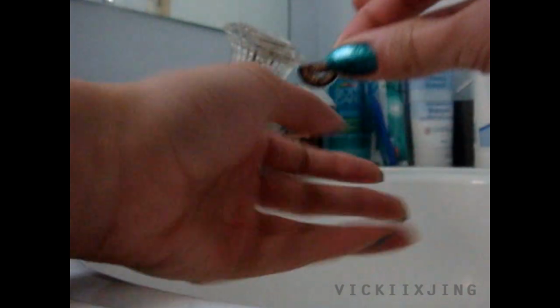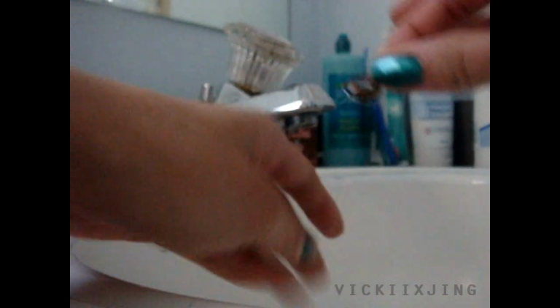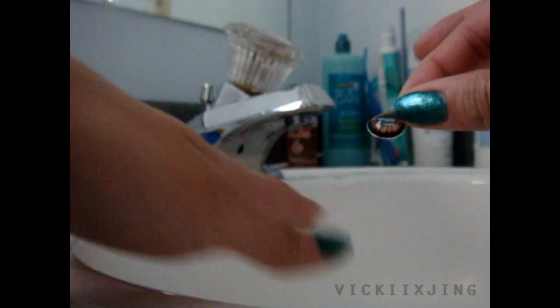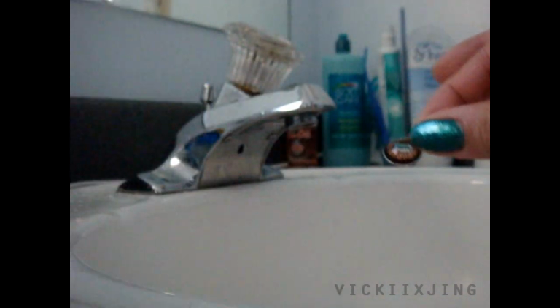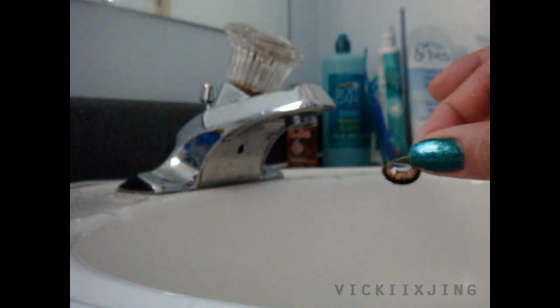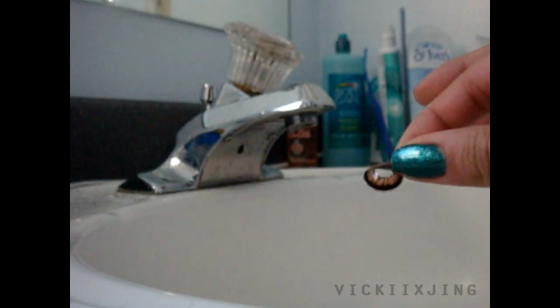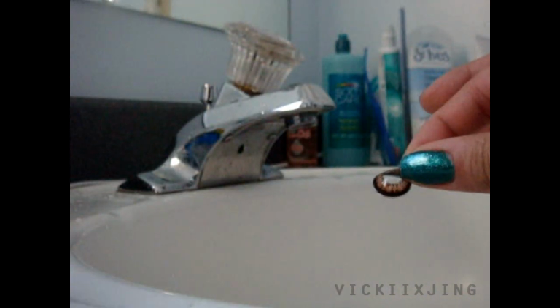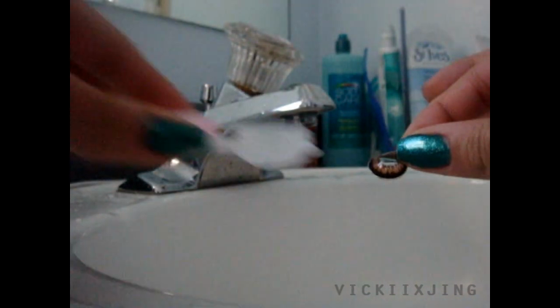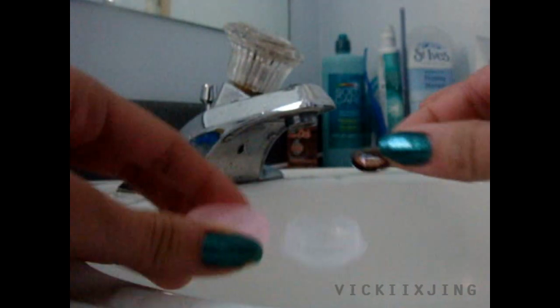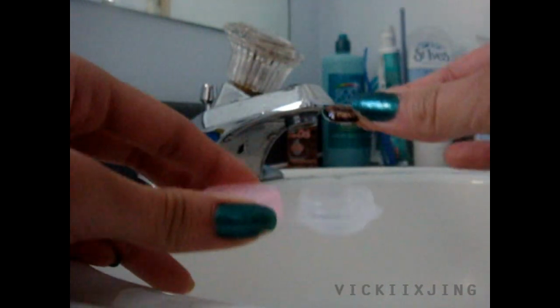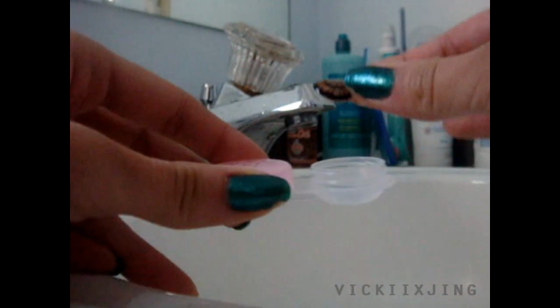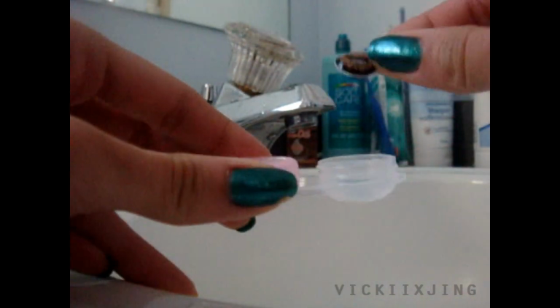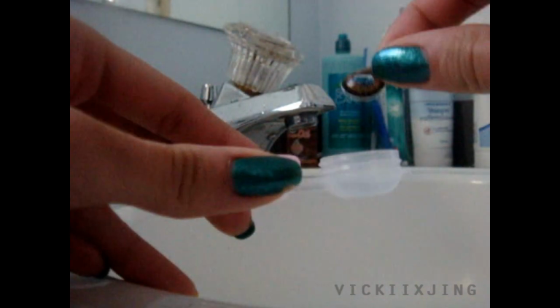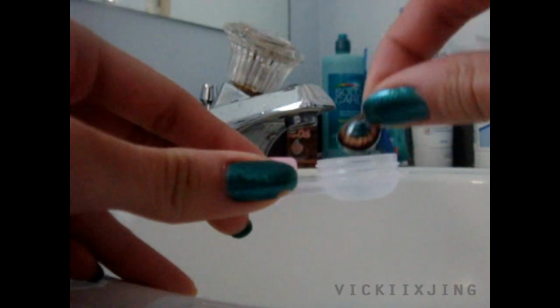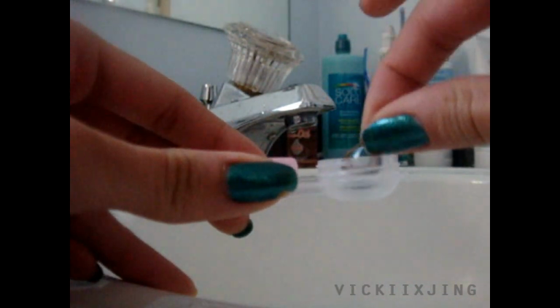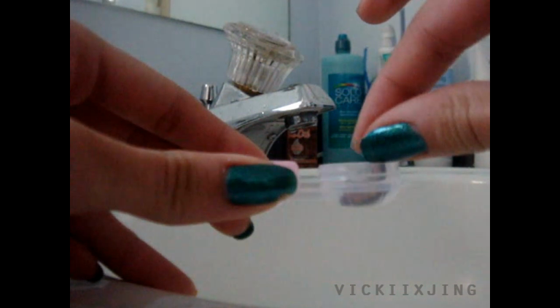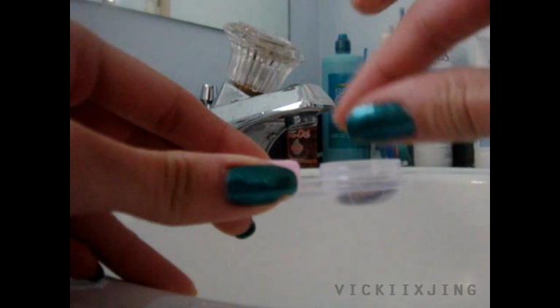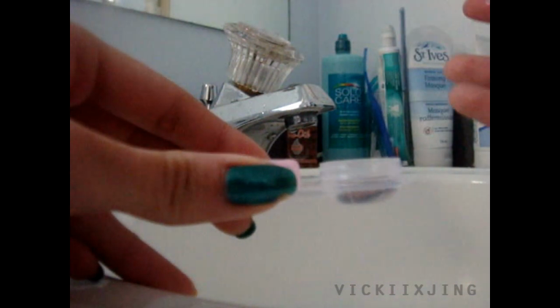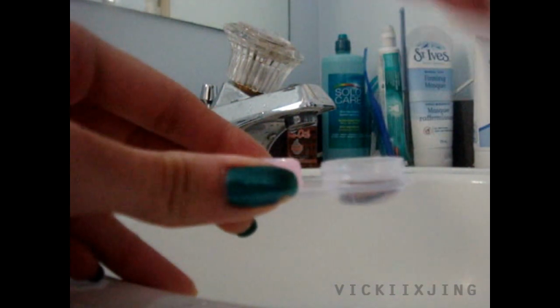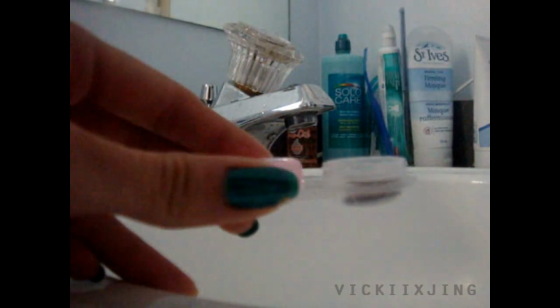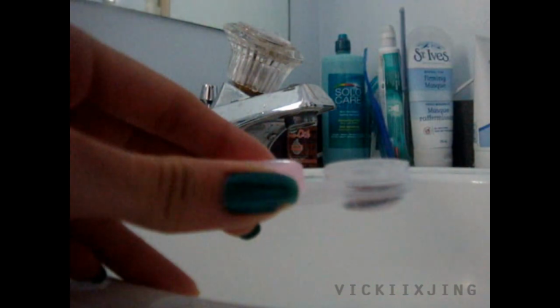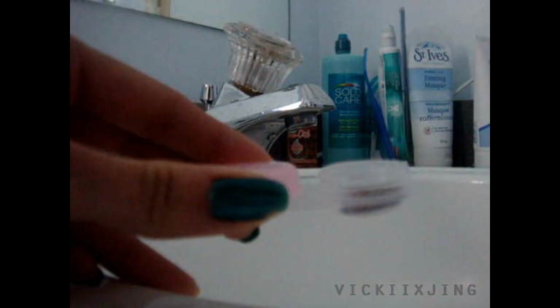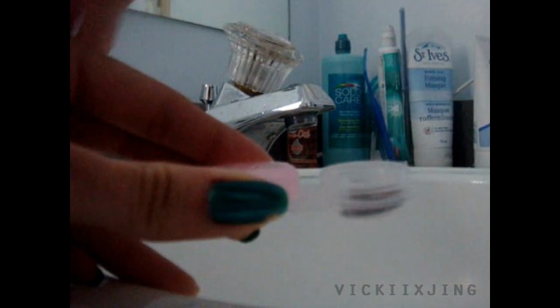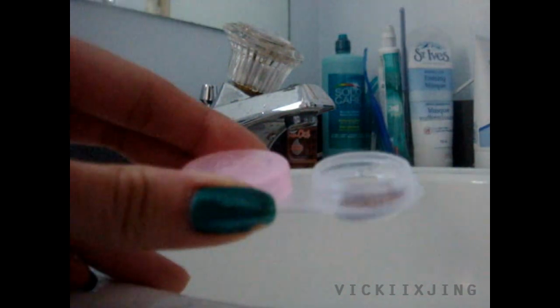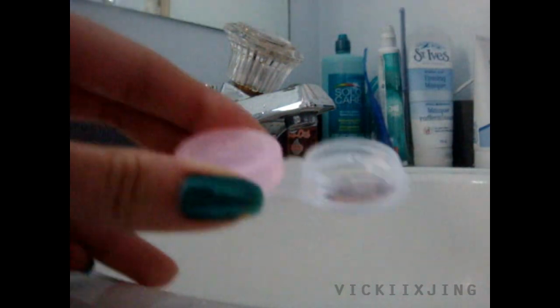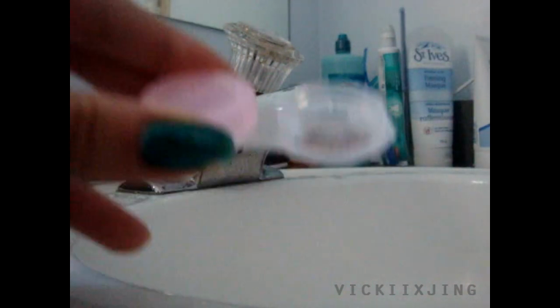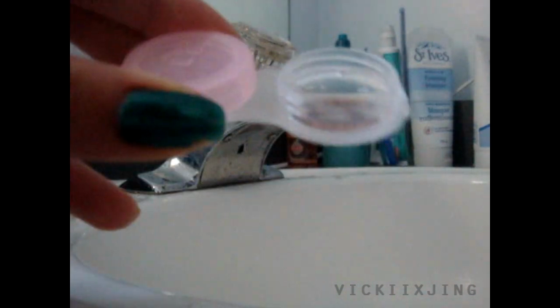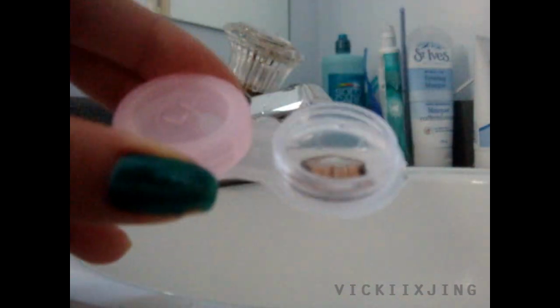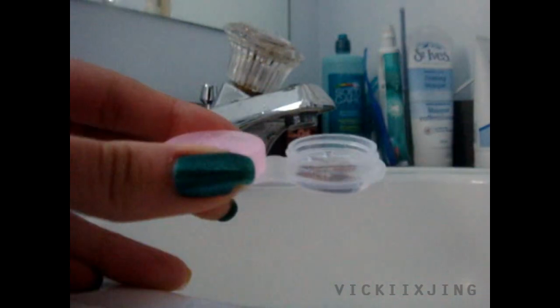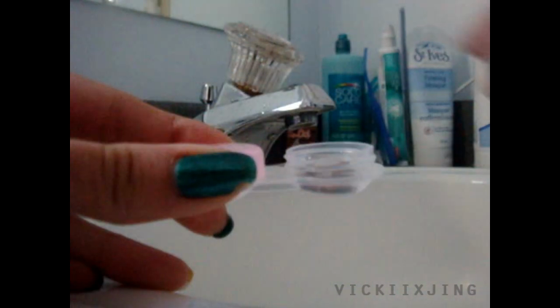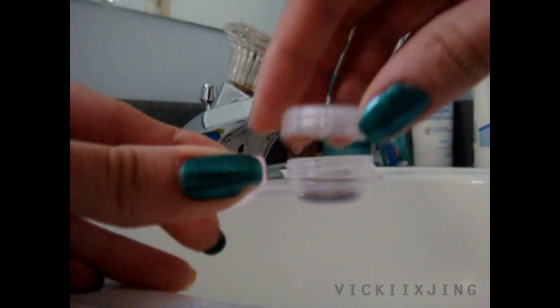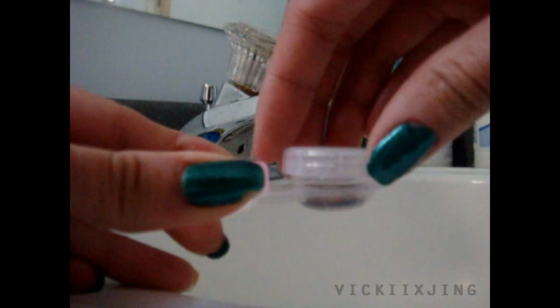Carefully pick up your lenses with your fingertips. Be careful not to use your nails because the lenses are very fragile and will rip really easily. Drop them into the case, screw in the cap, and you're finished.